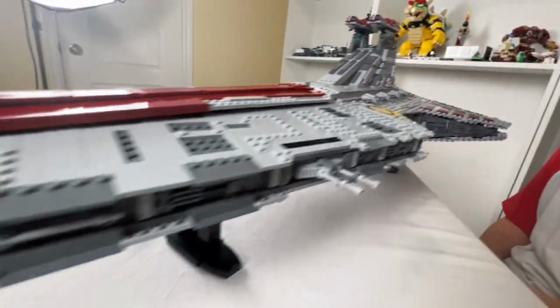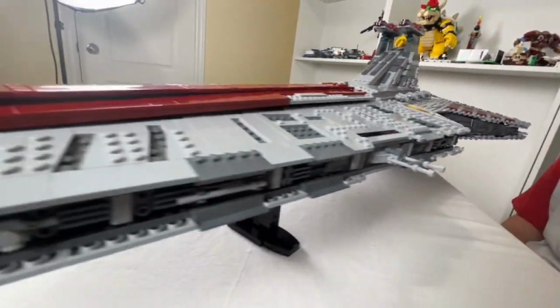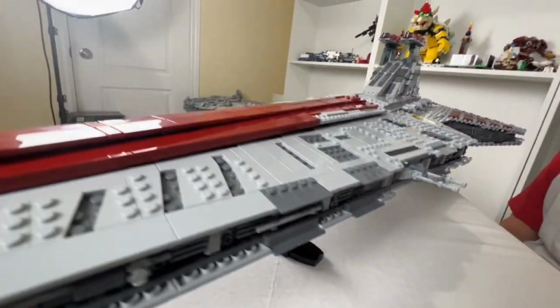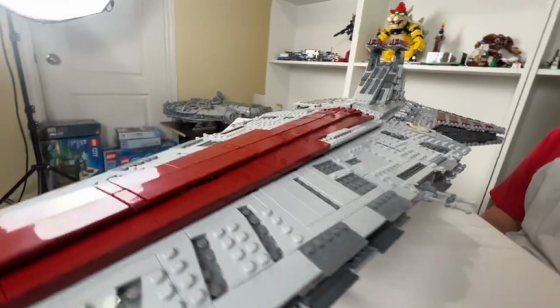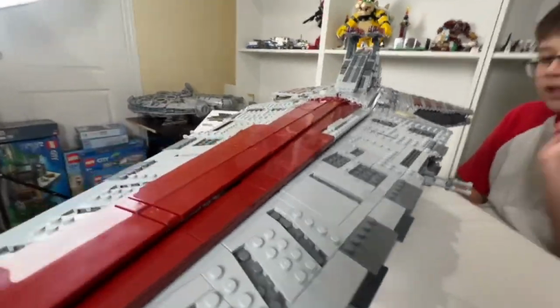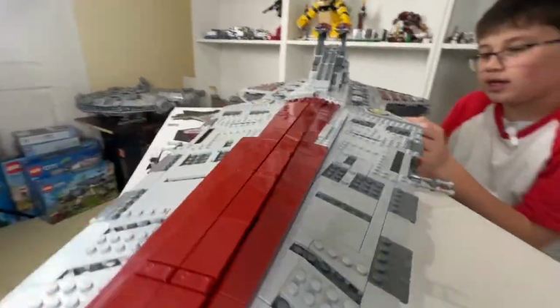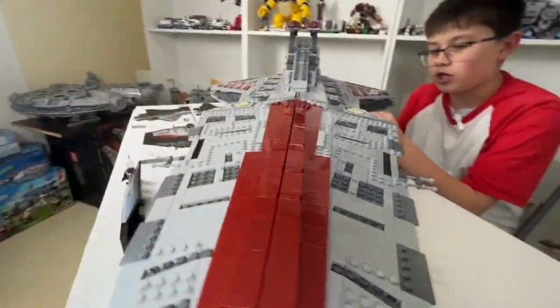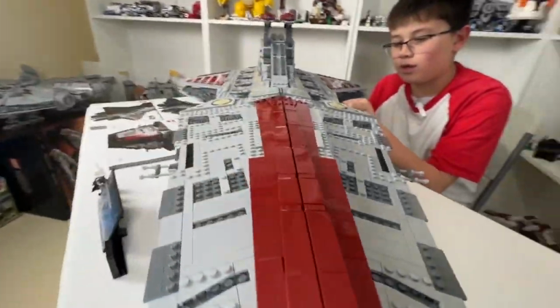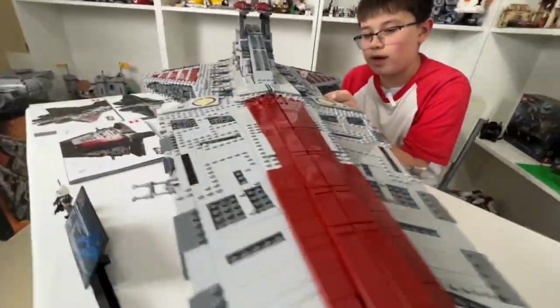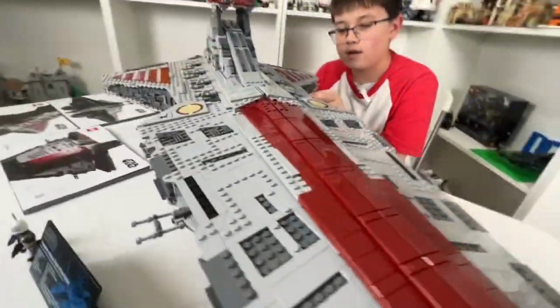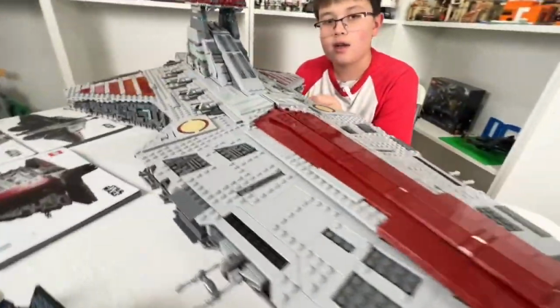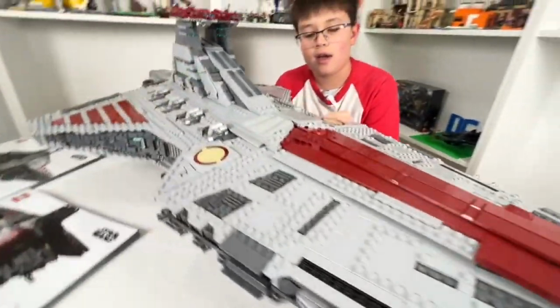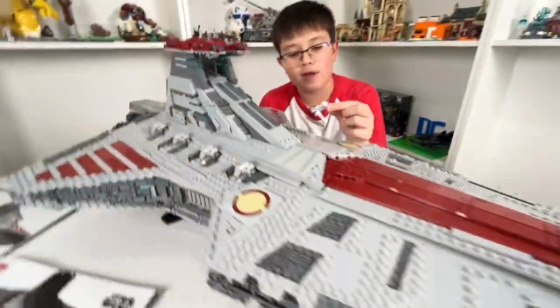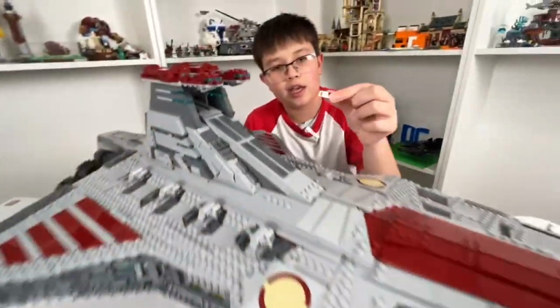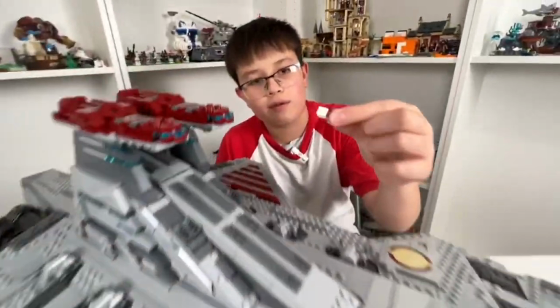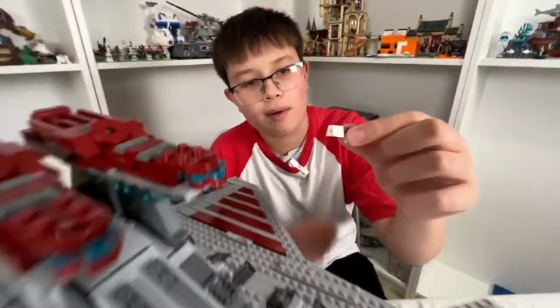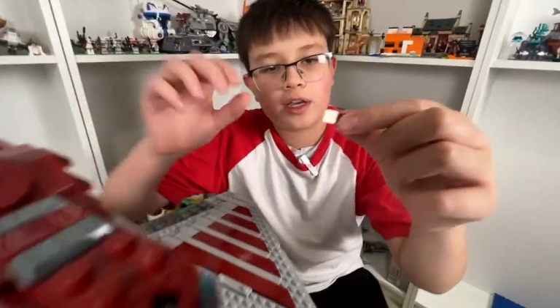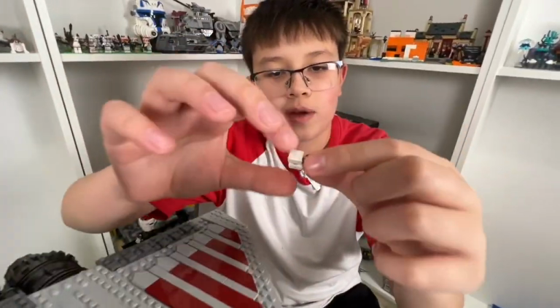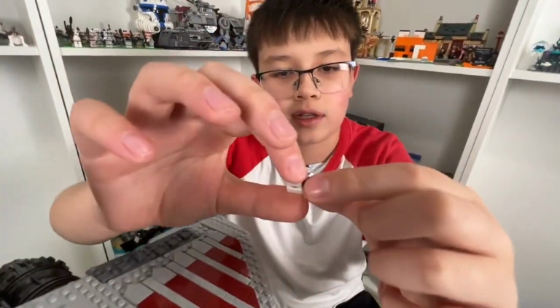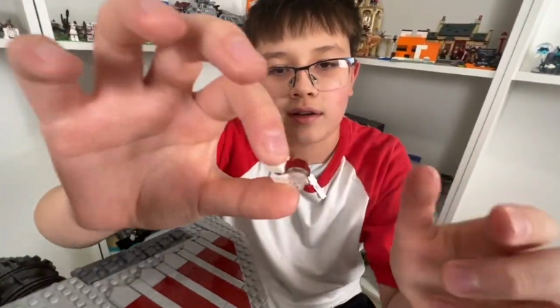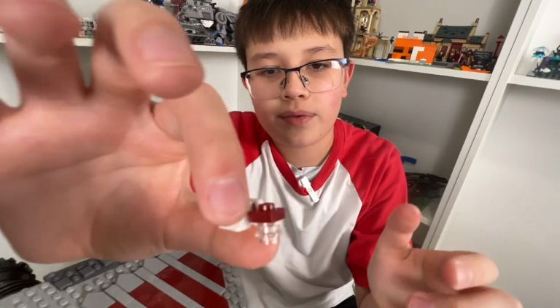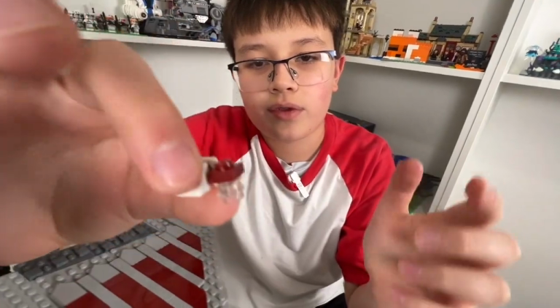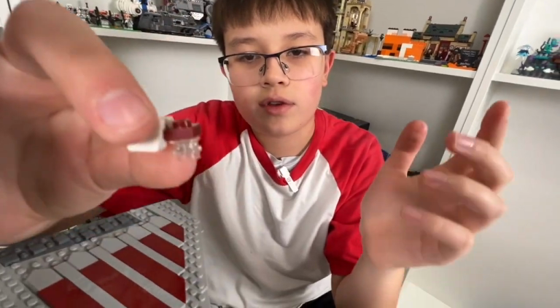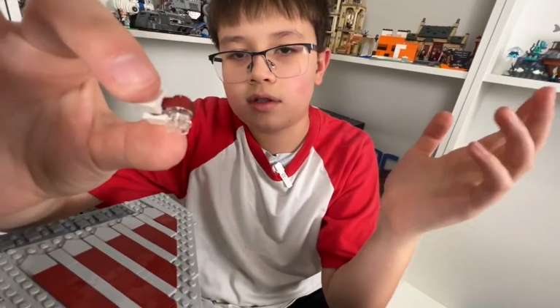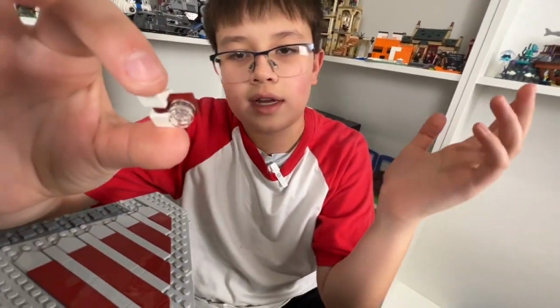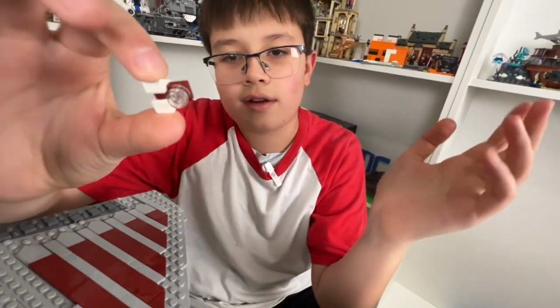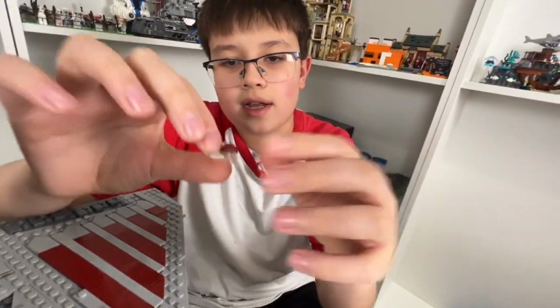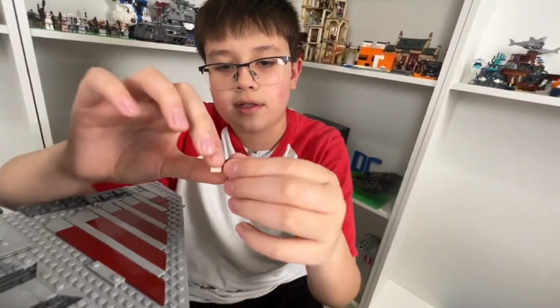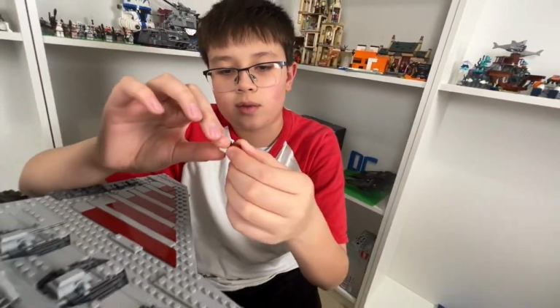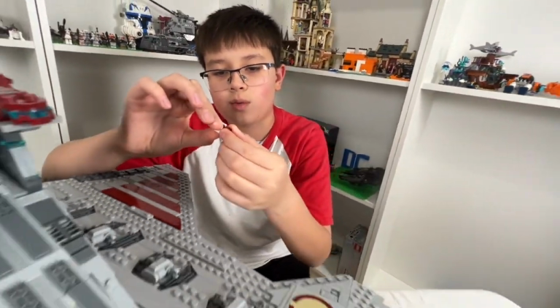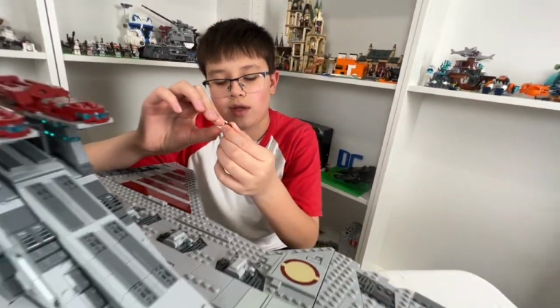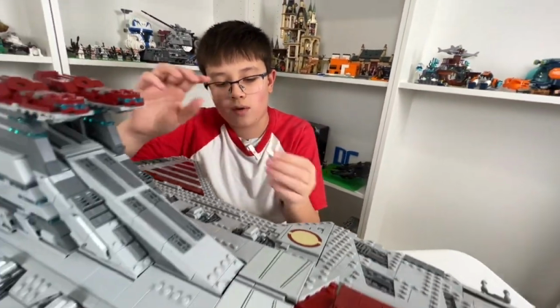One thing I really like is that they actually recreated a mini-scale Republic gunship — it's not even 10 pieces — which is really cool.